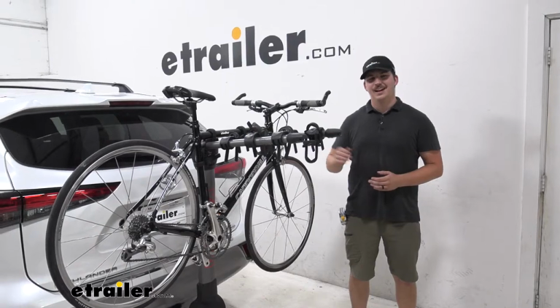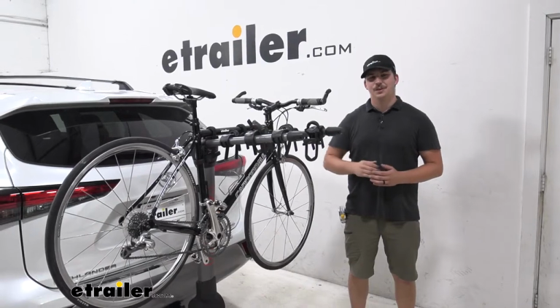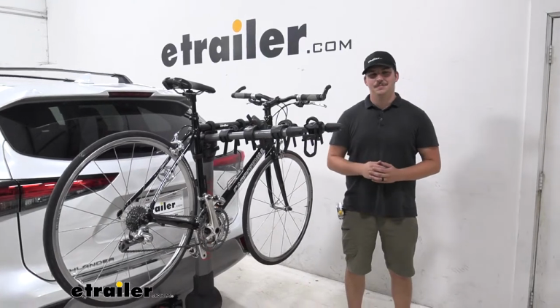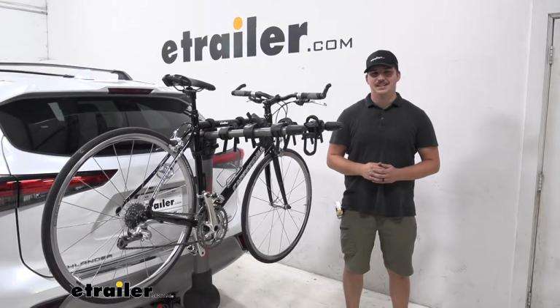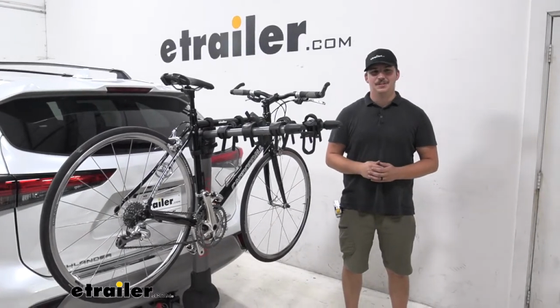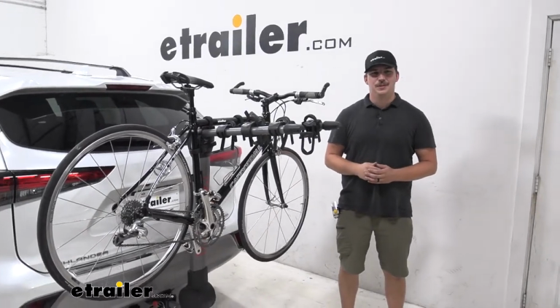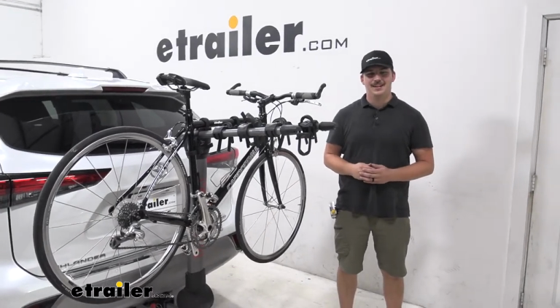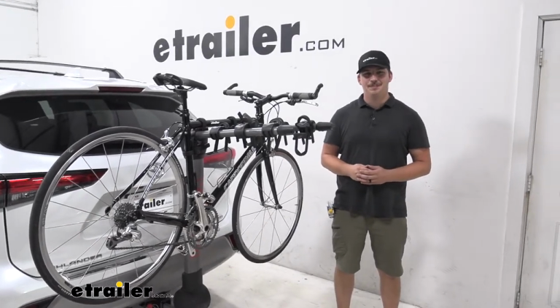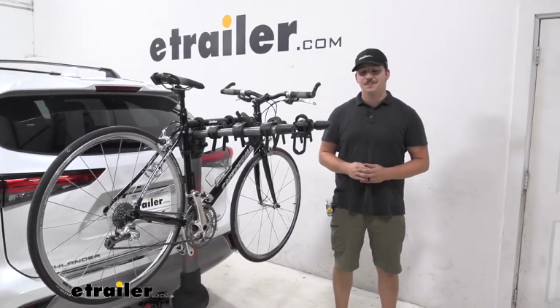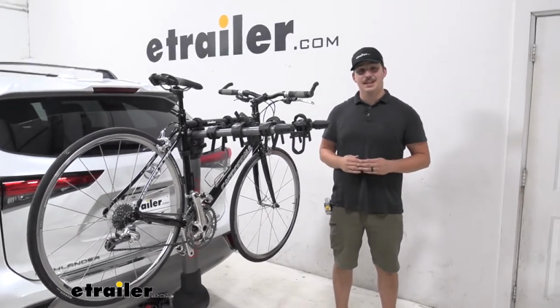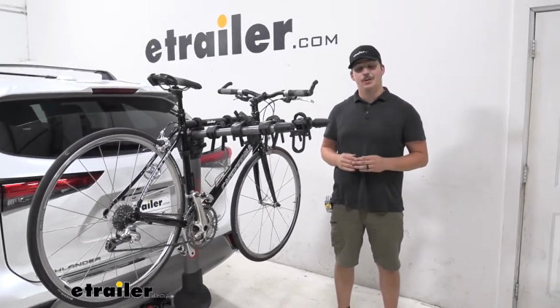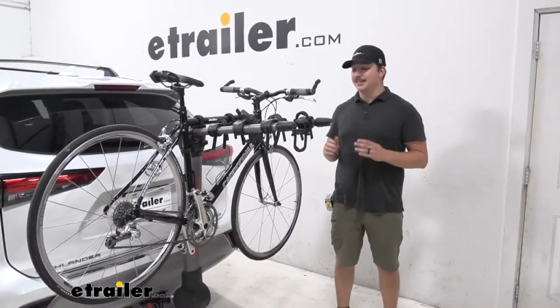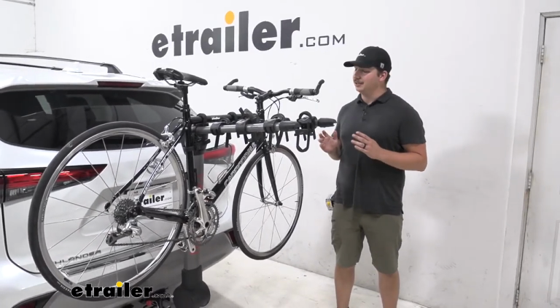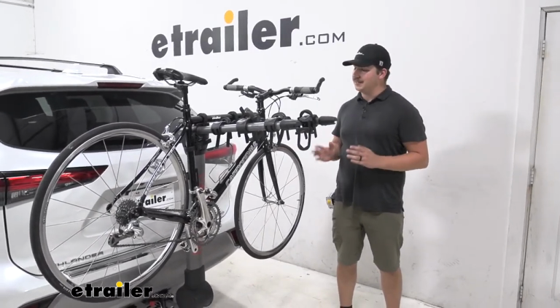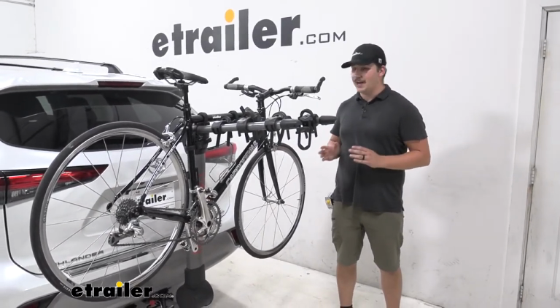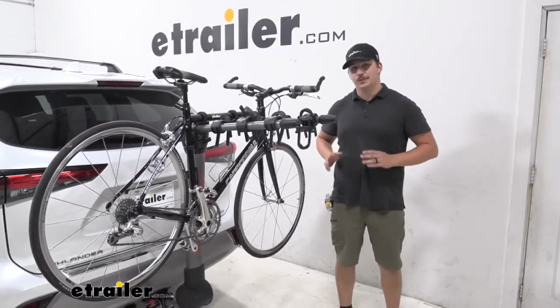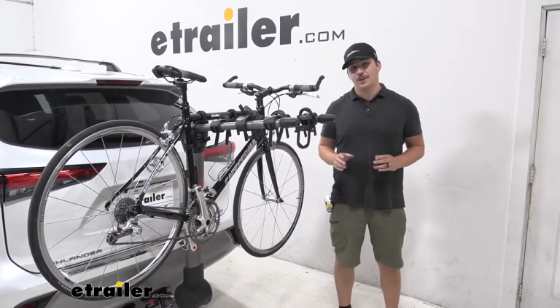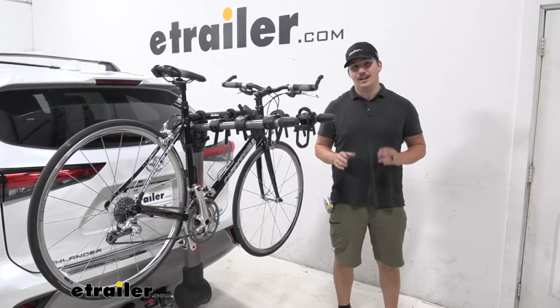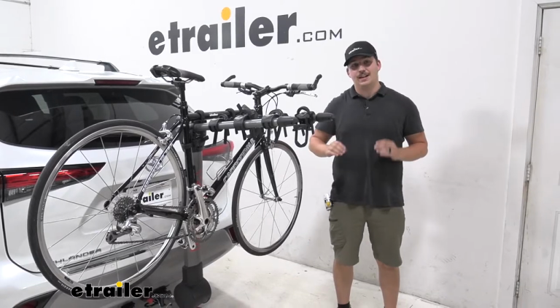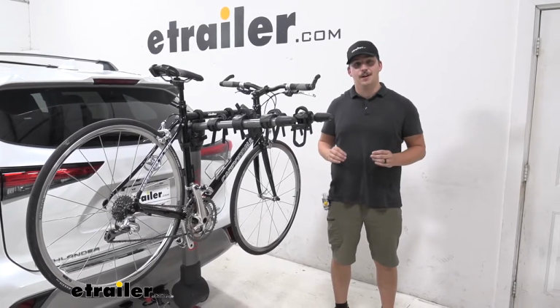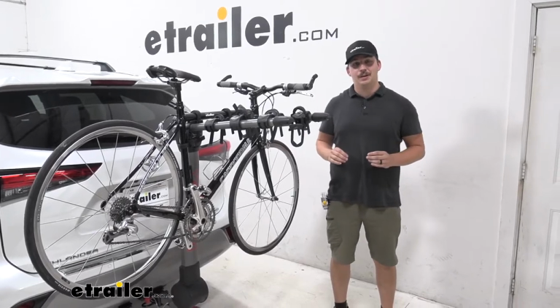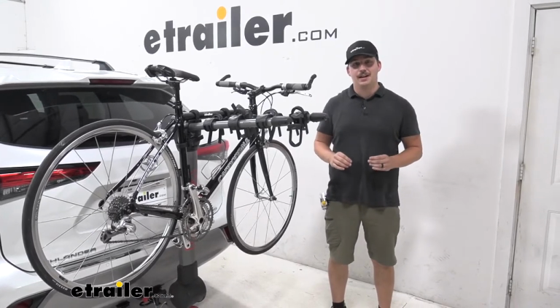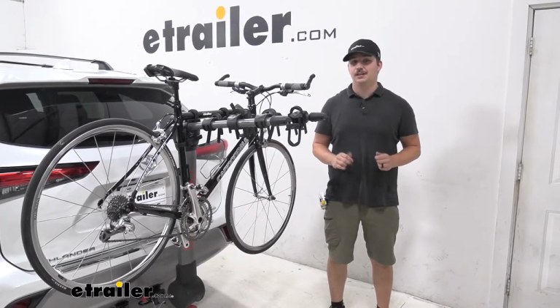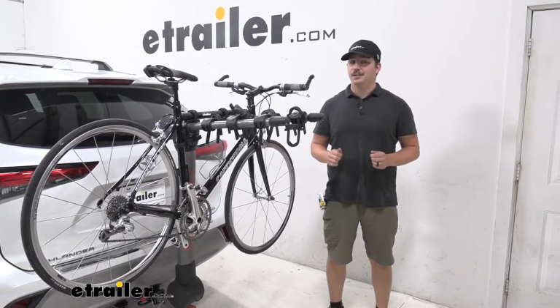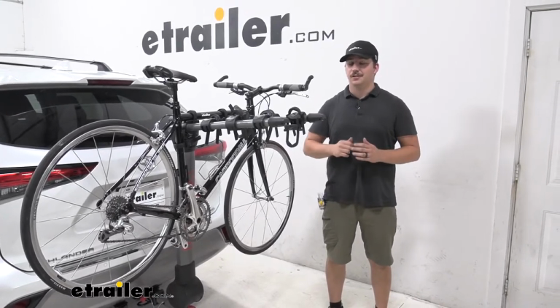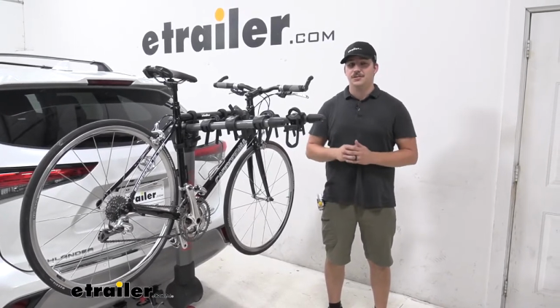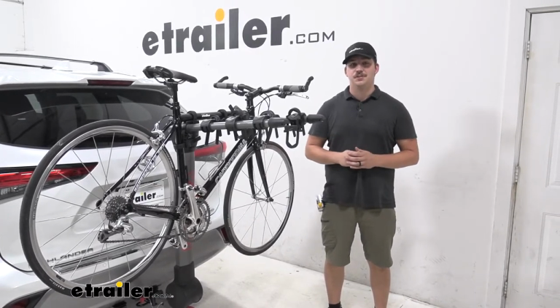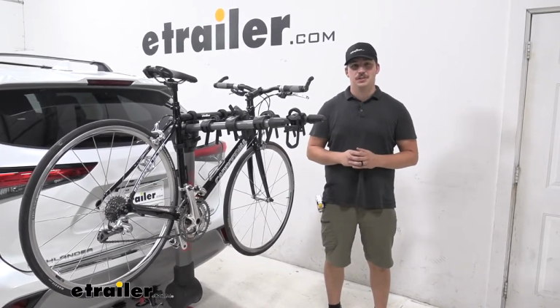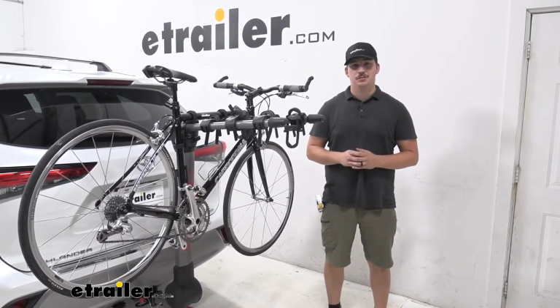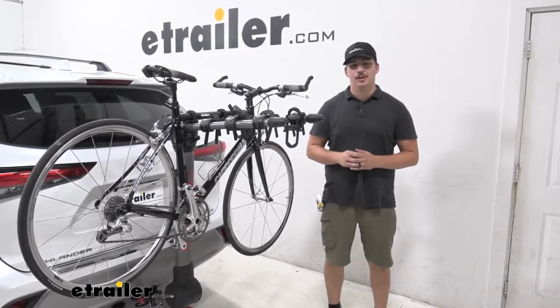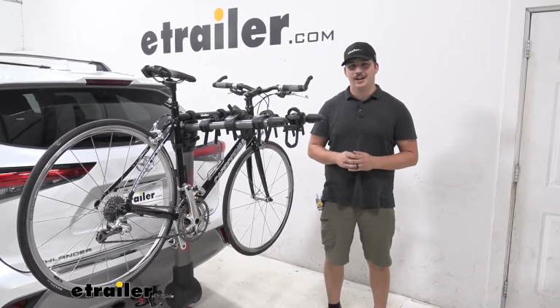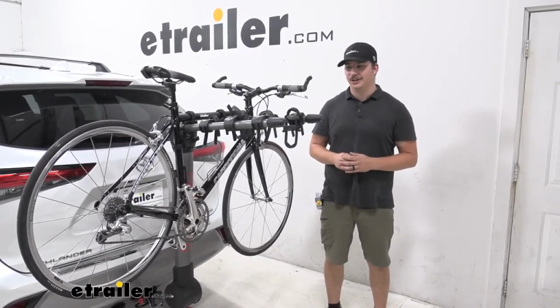Hi everyone, Aiden here with eTrailer.com. Today we're going to be taking a look at the Yakima Ridgeback Hanging Style Bike Rack here on our 2022 Toyota Highlander.